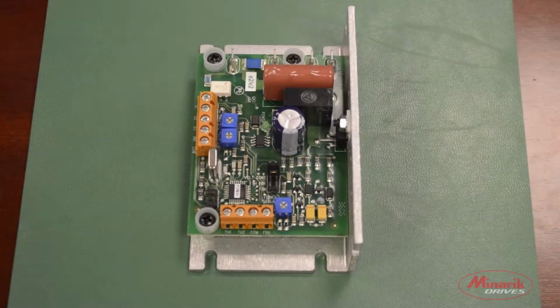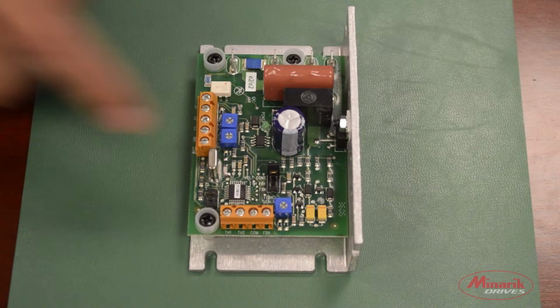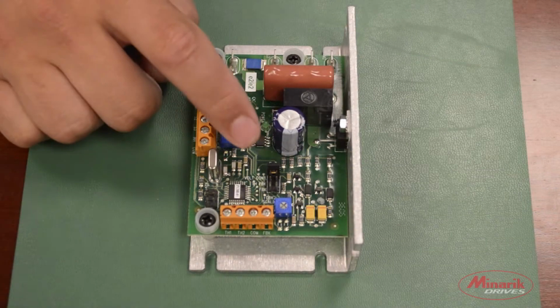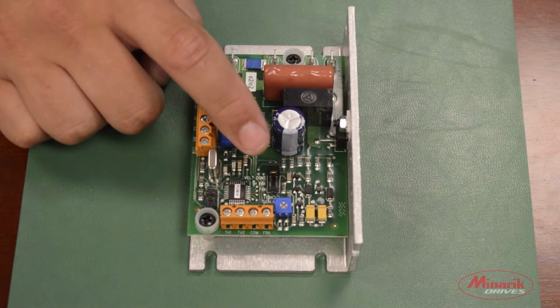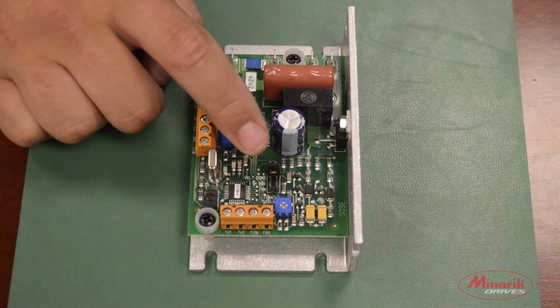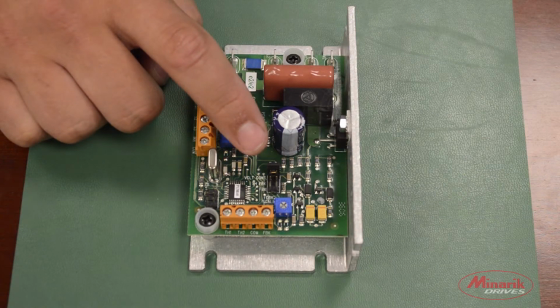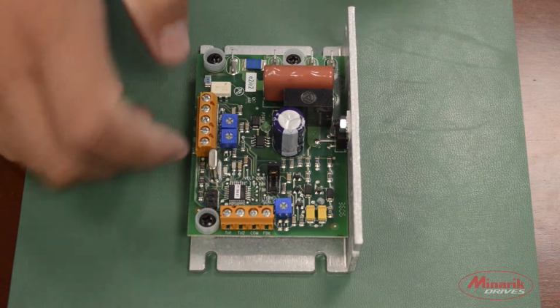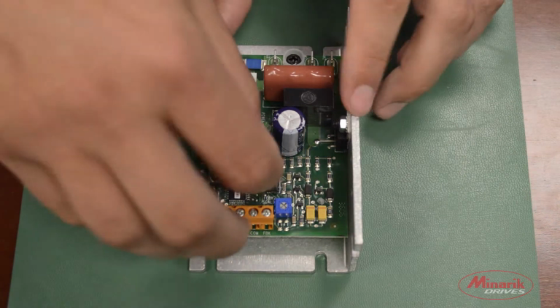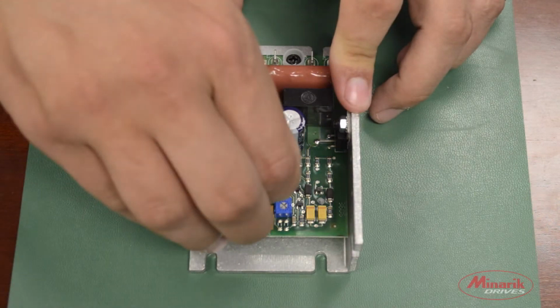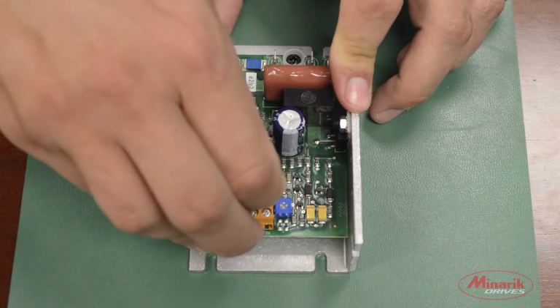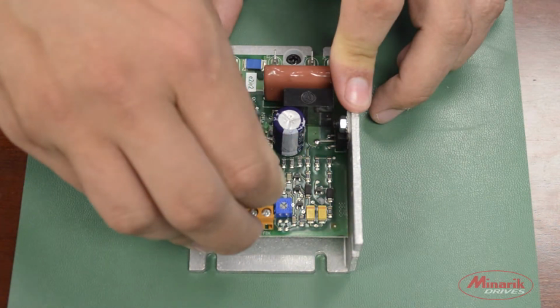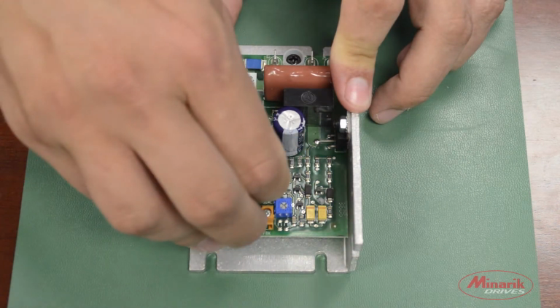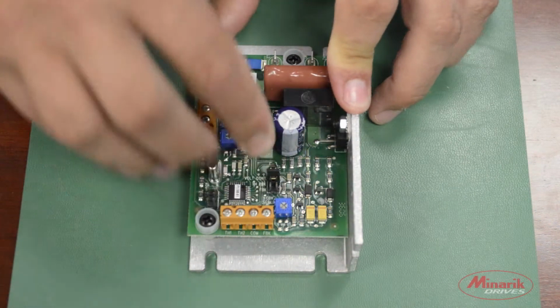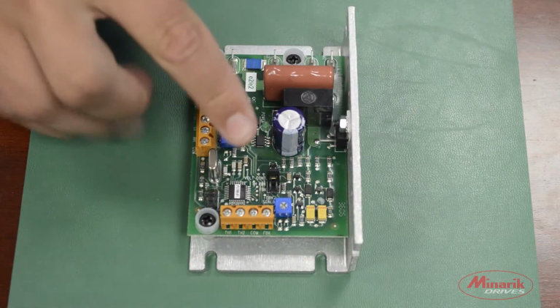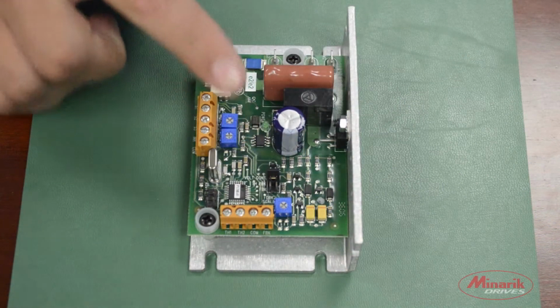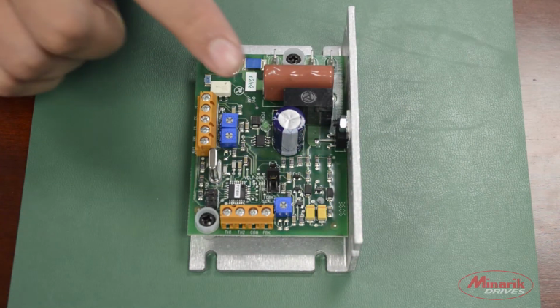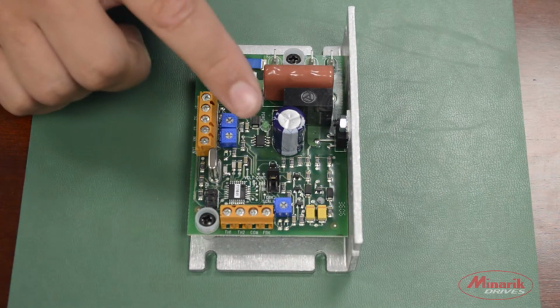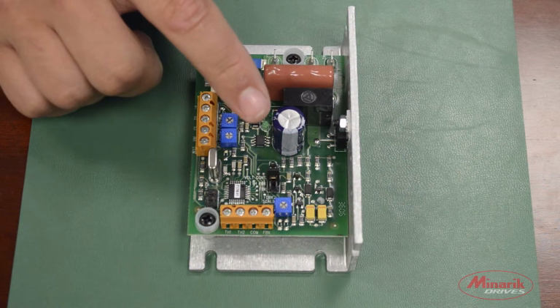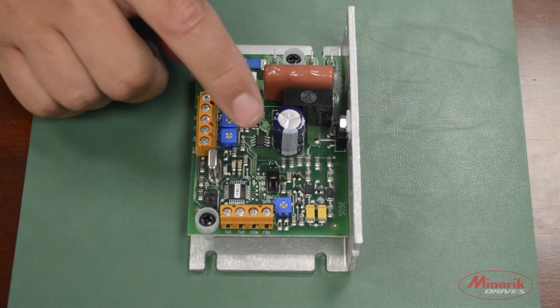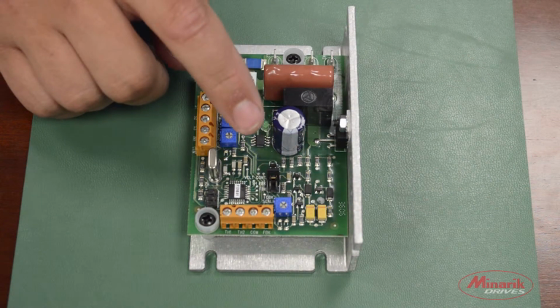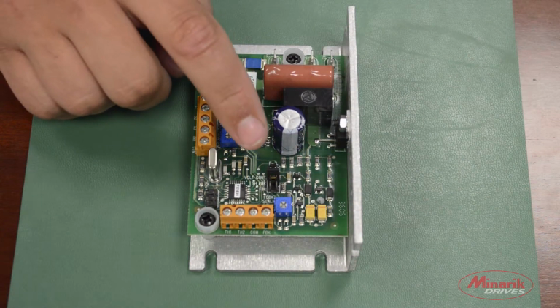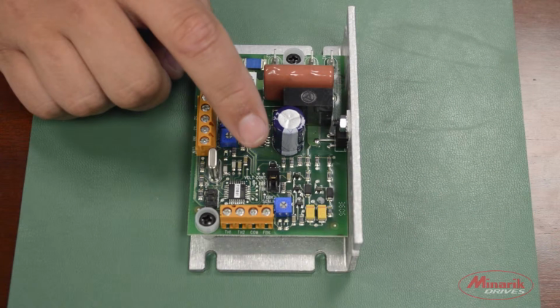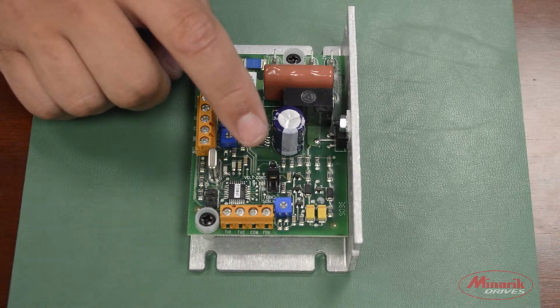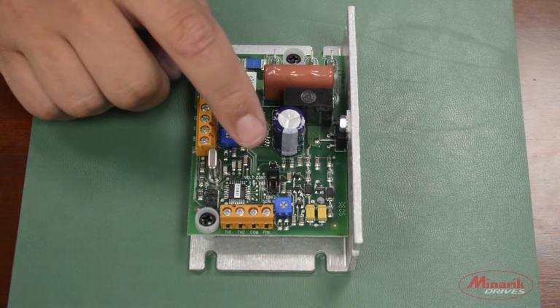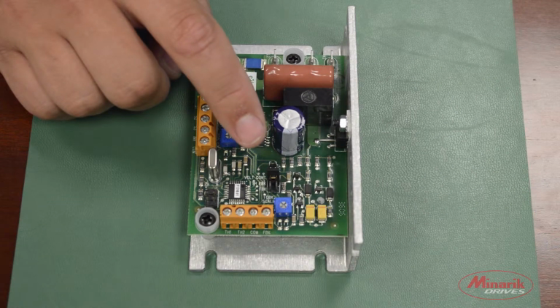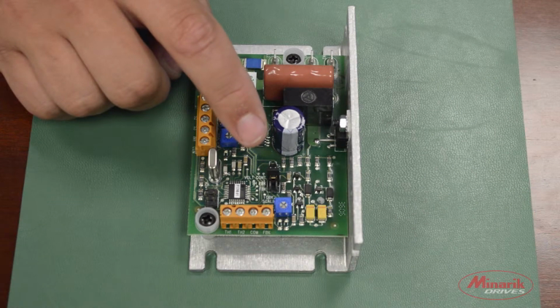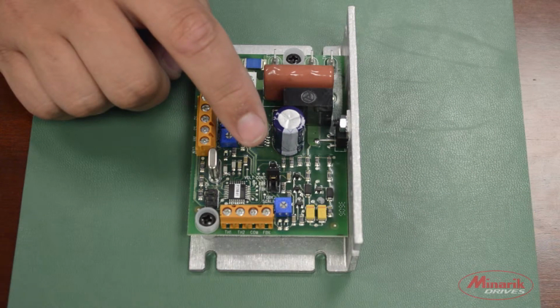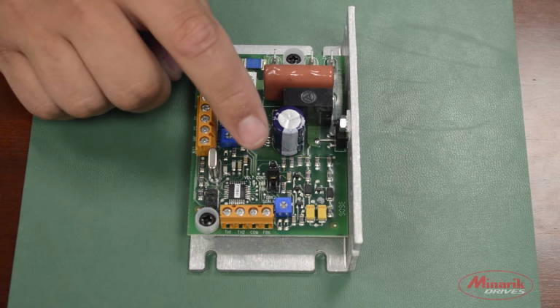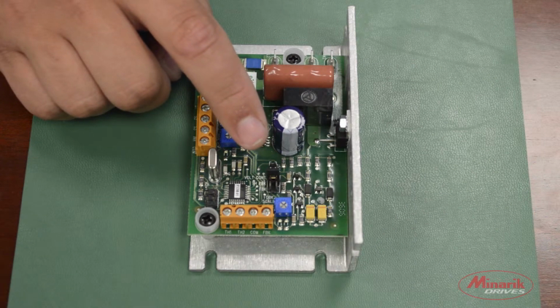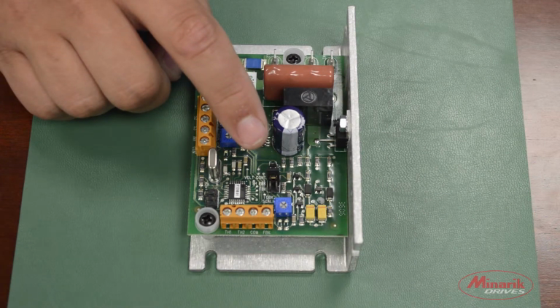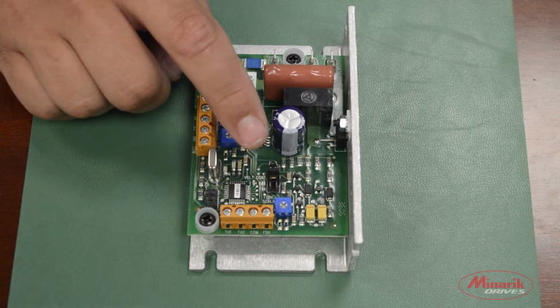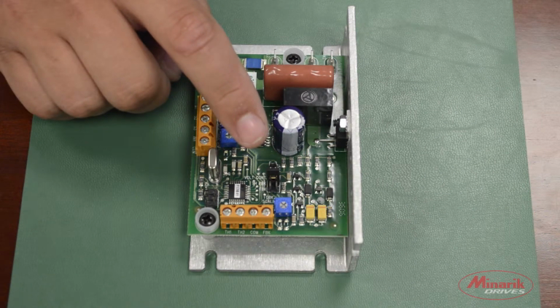Mode 2 is Thermistor Feedback. It's the second two pins on the jumper block. It's for closed loop control using a thermistor, and it's used to maintain temperature during operation.